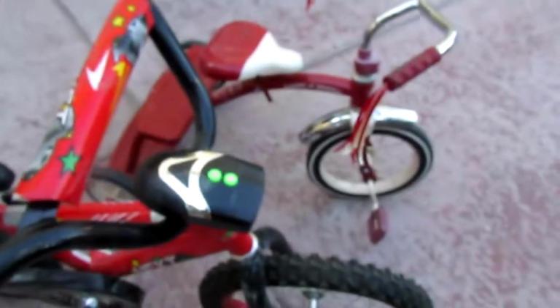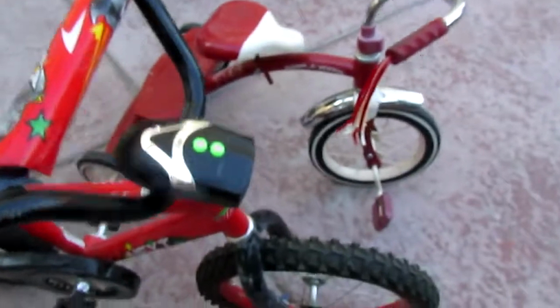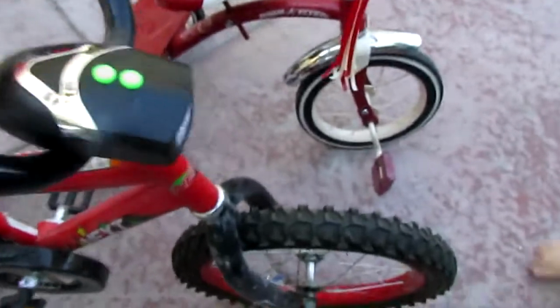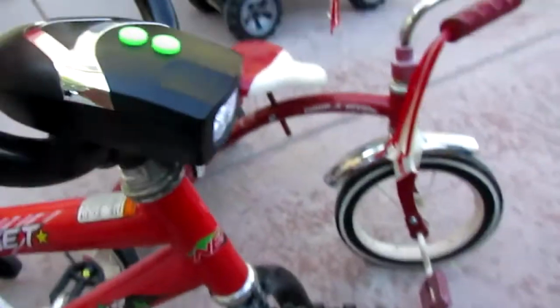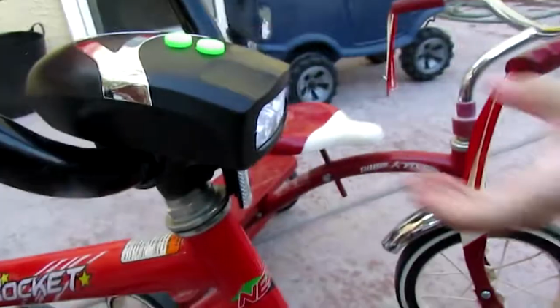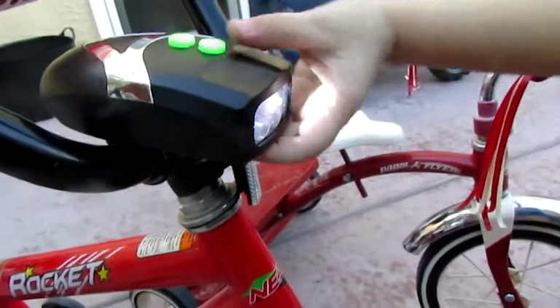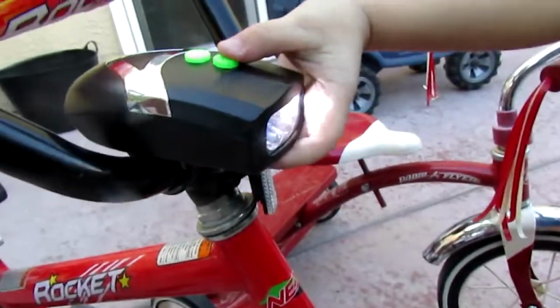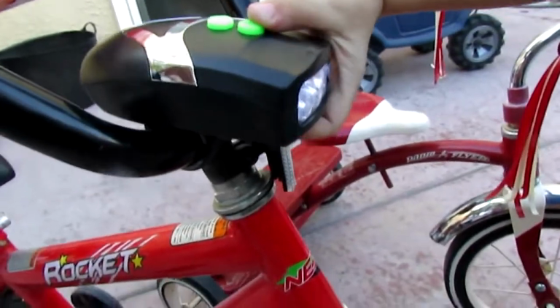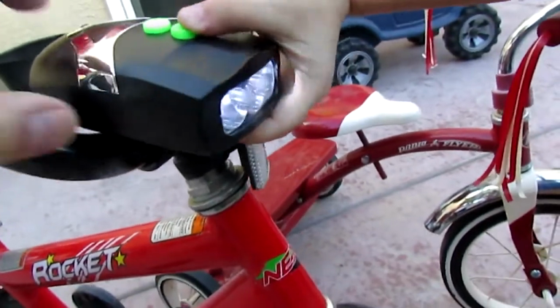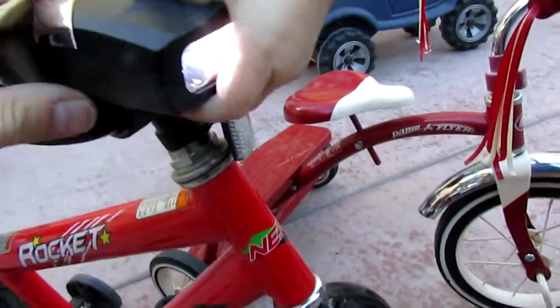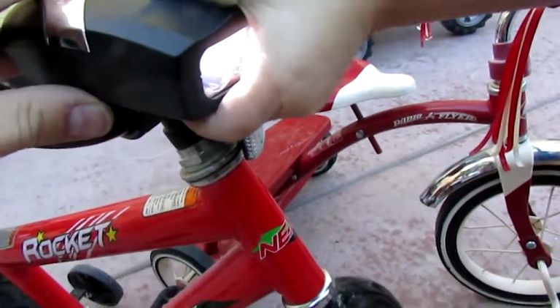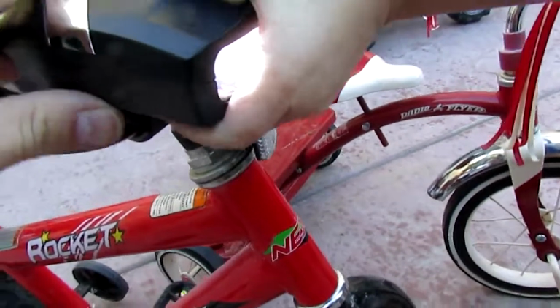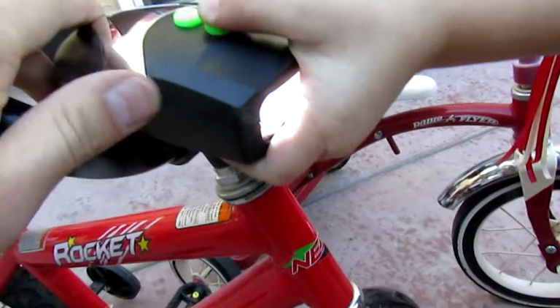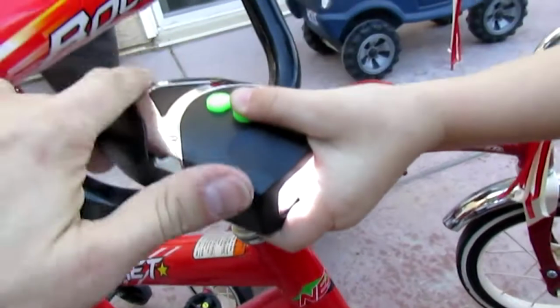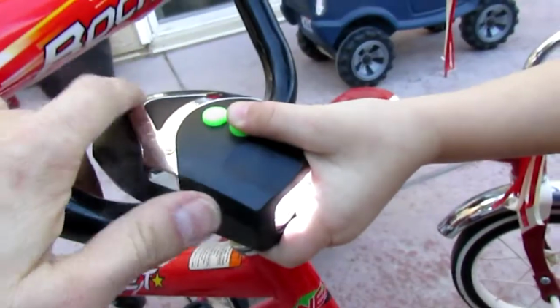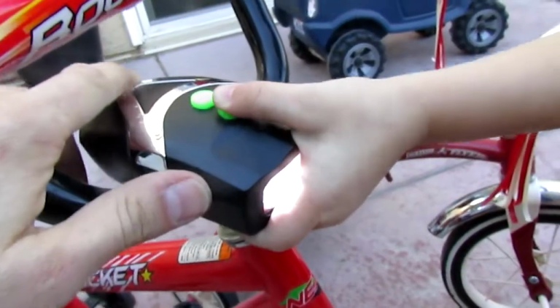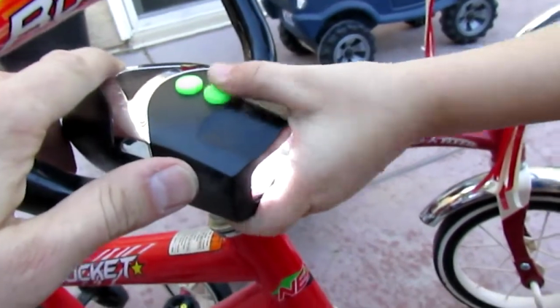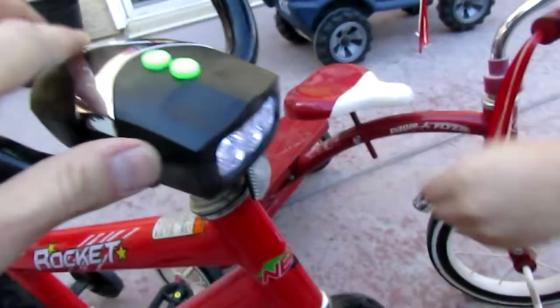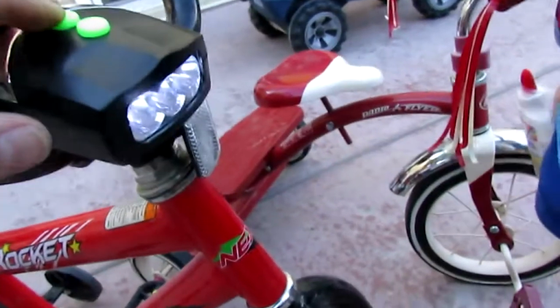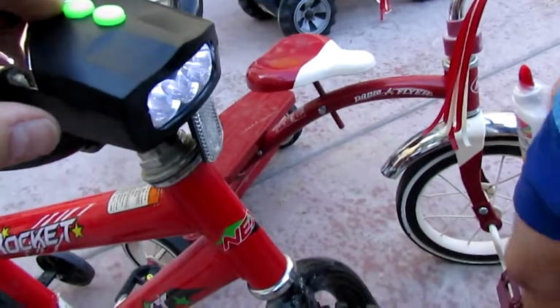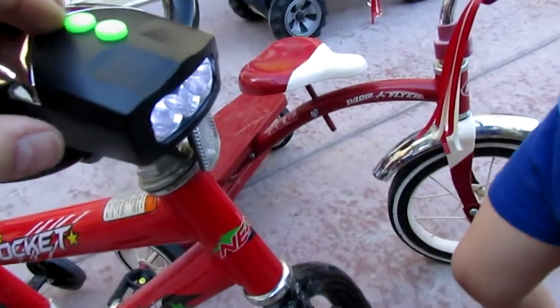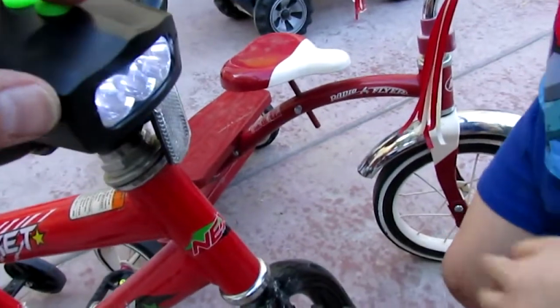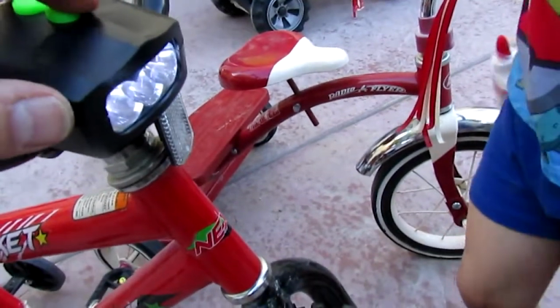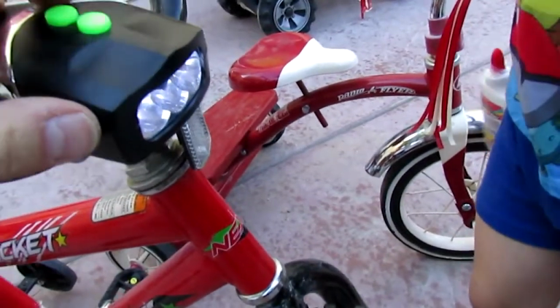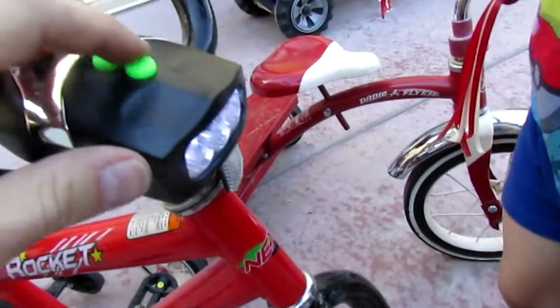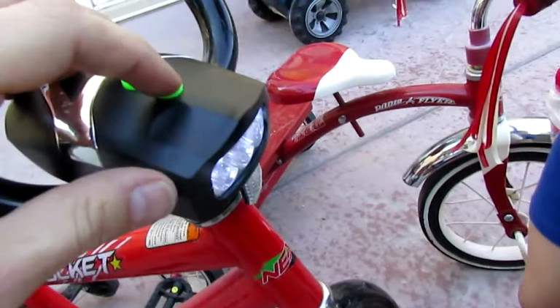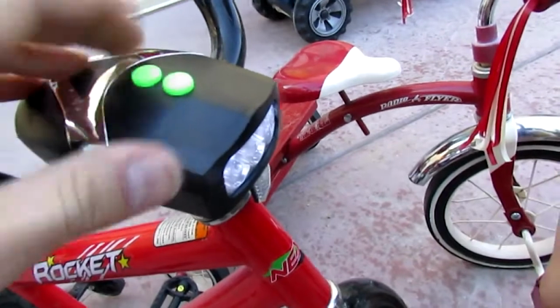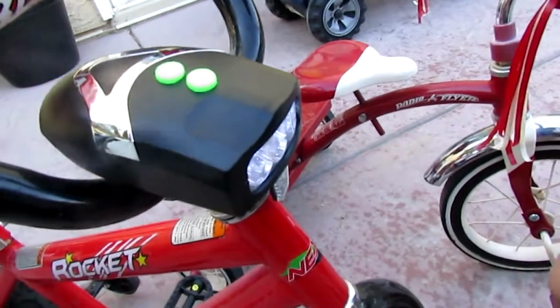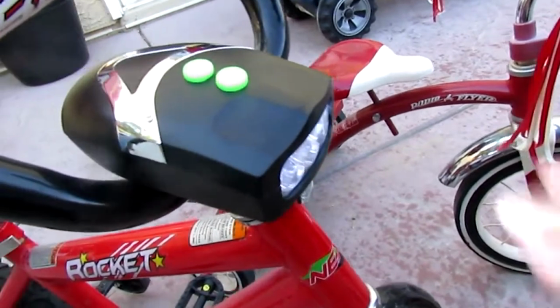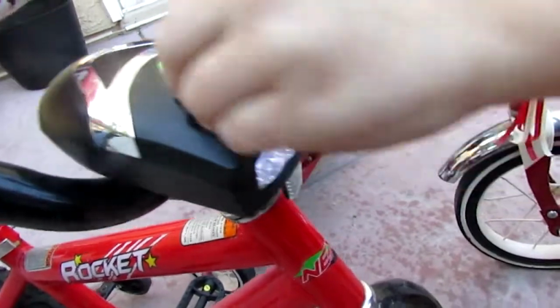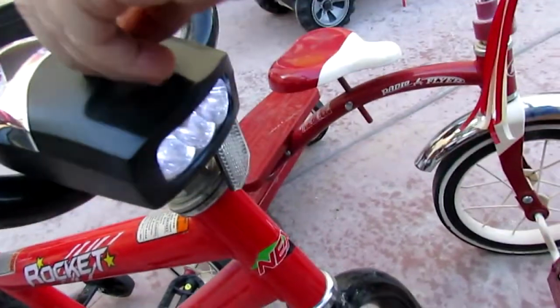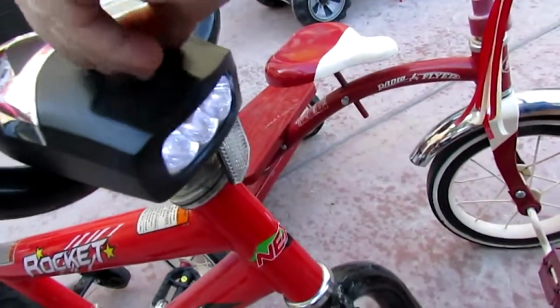I wouldn't call this the best-made bike light. It's enormously oversized for what it does. And I dropped it once and one of the buttons just popped off. But they popped back in. So hey, it works for the price.